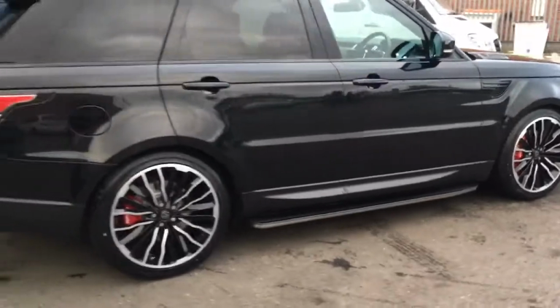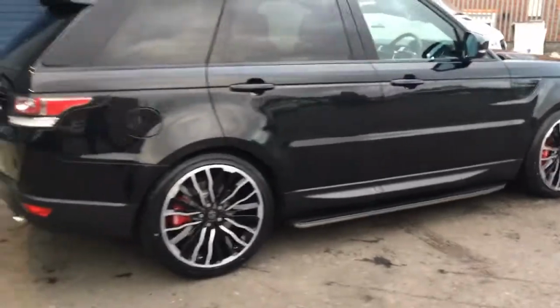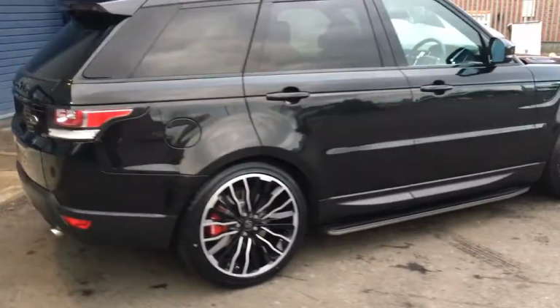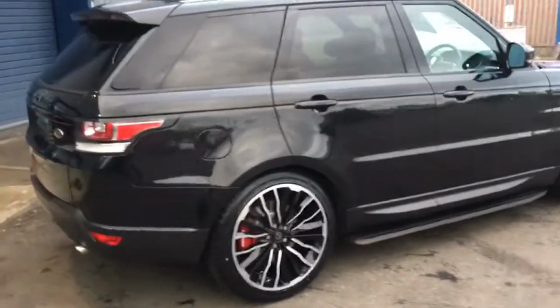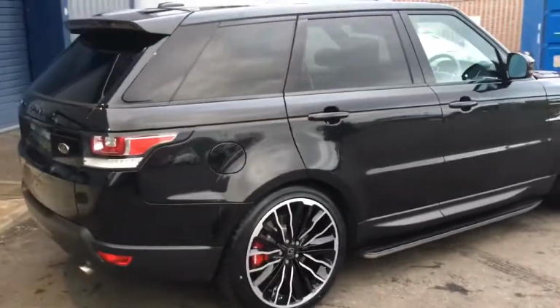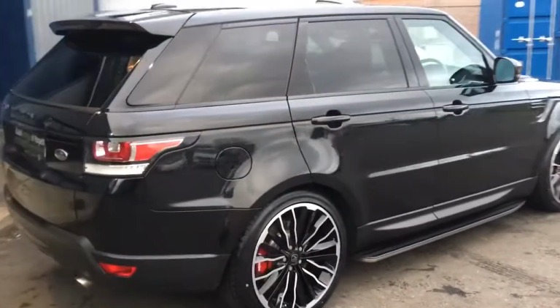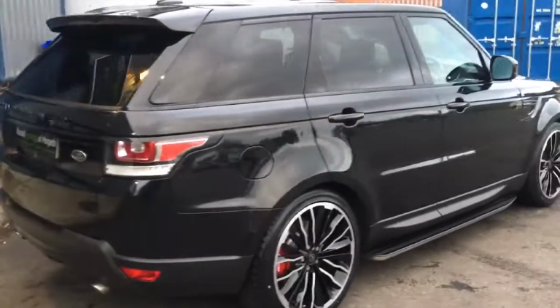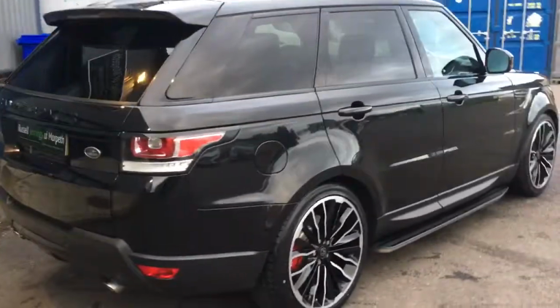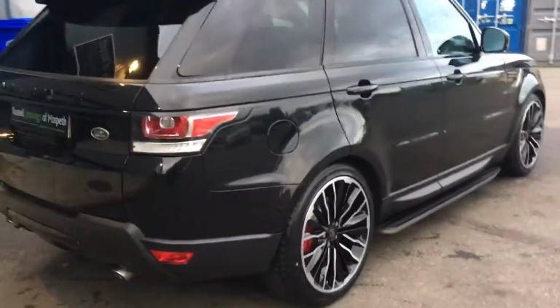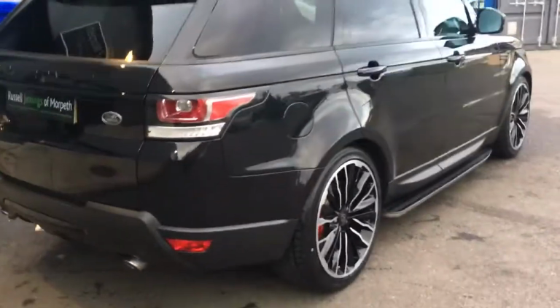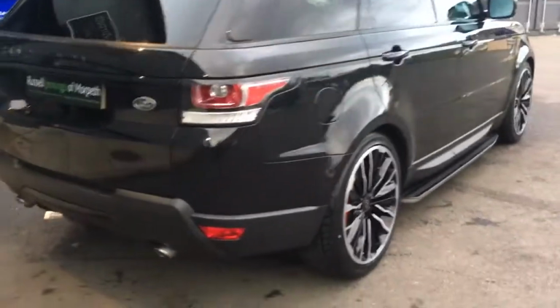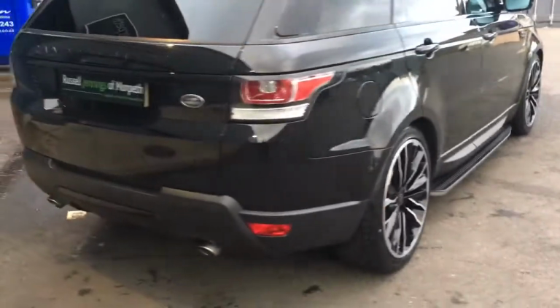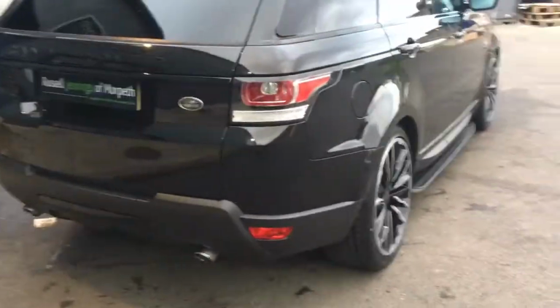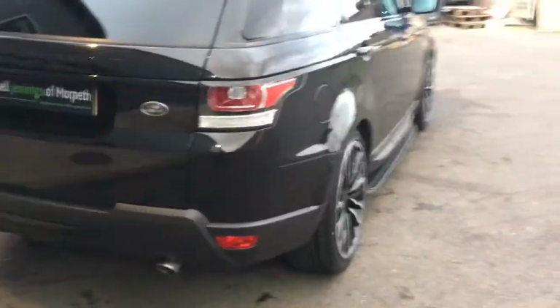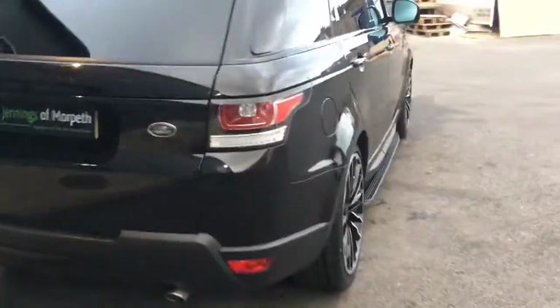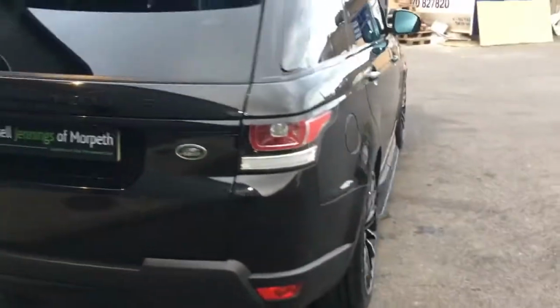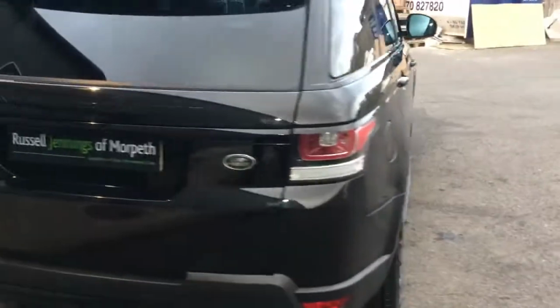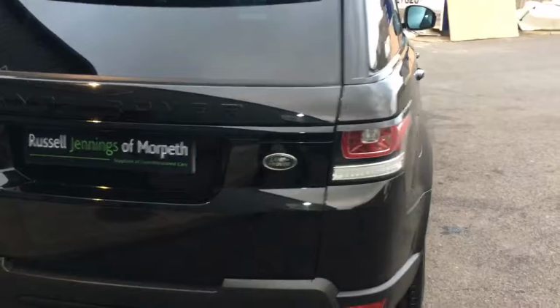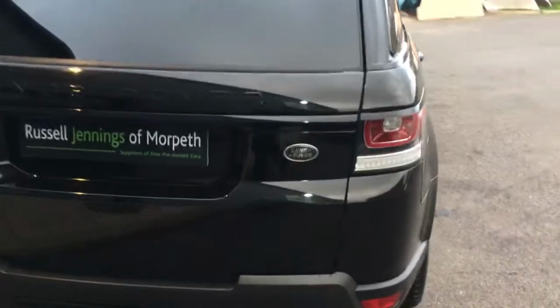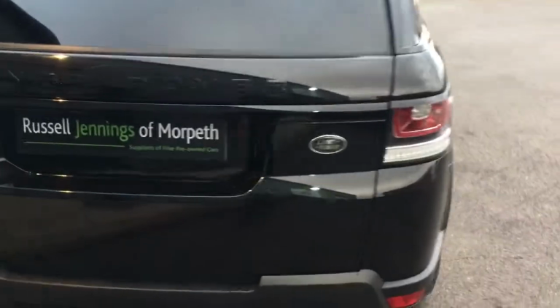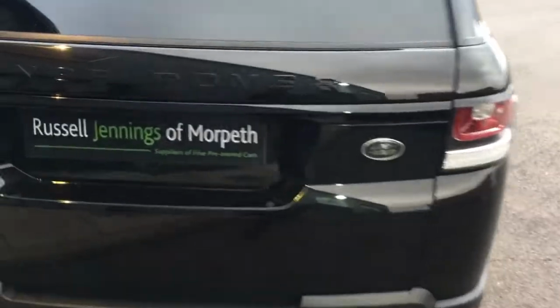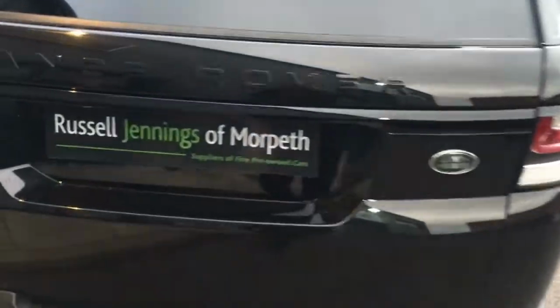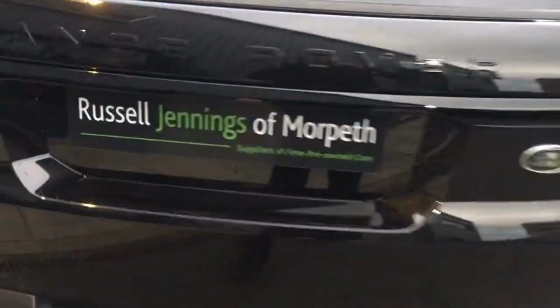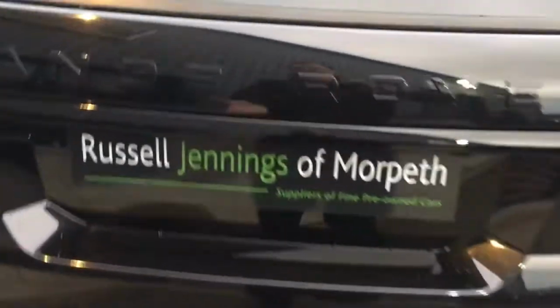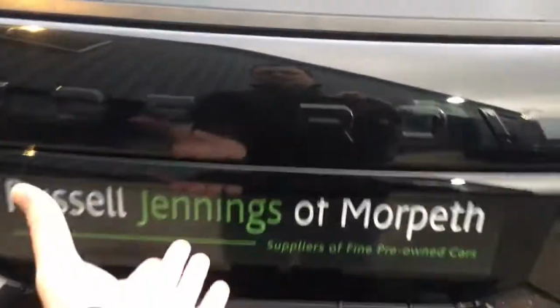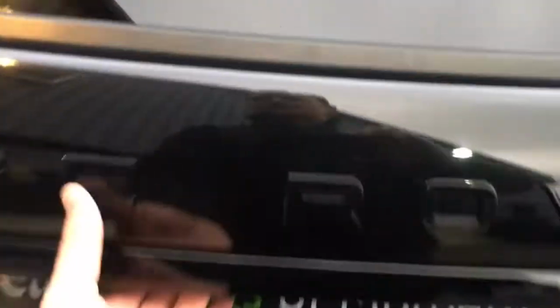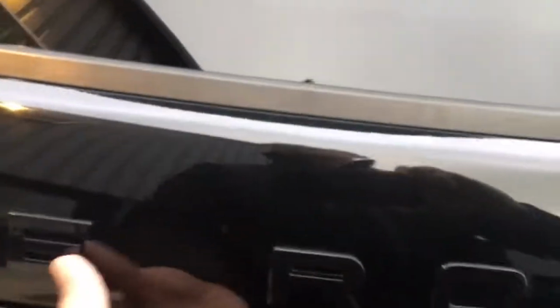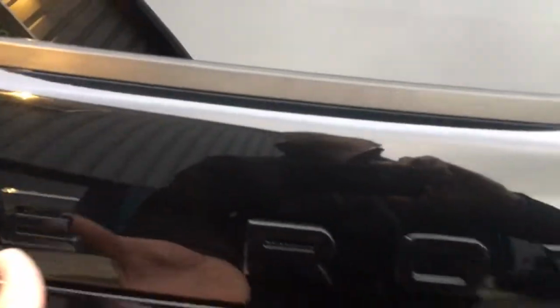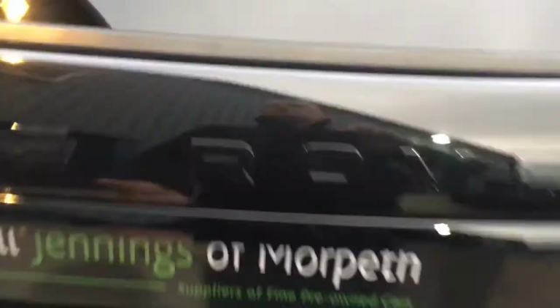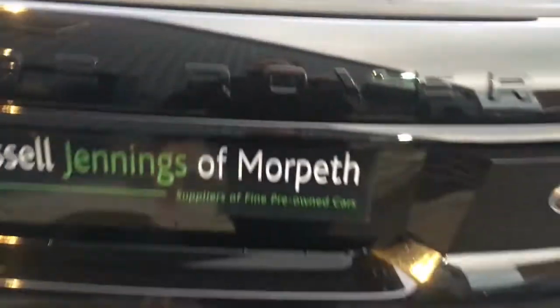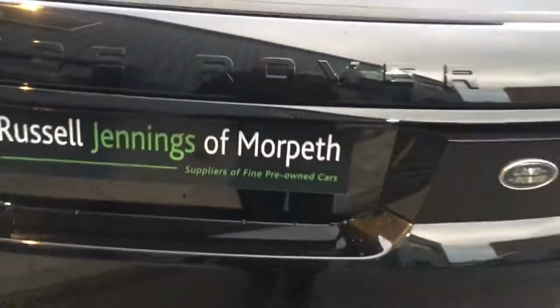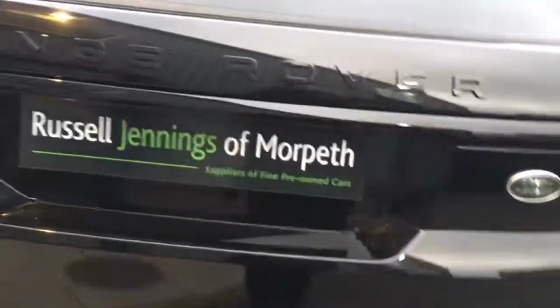For sale at Russell Jennings in Morpeth, it's a really good looking car — very similar to a grey car that we had in last month. Let's have a look.